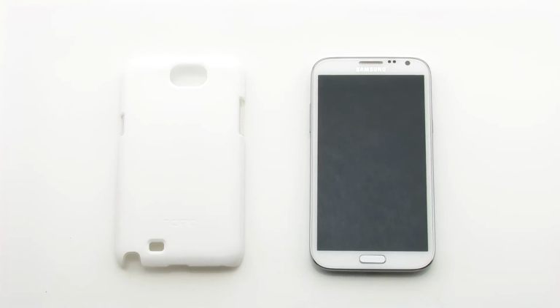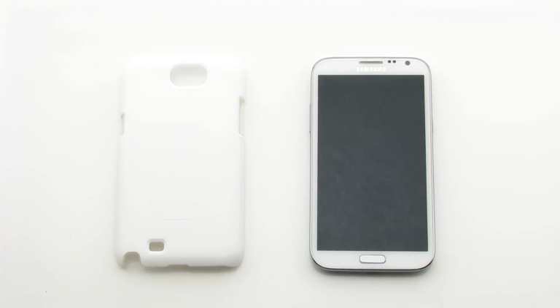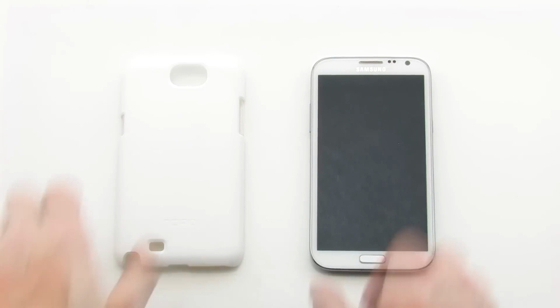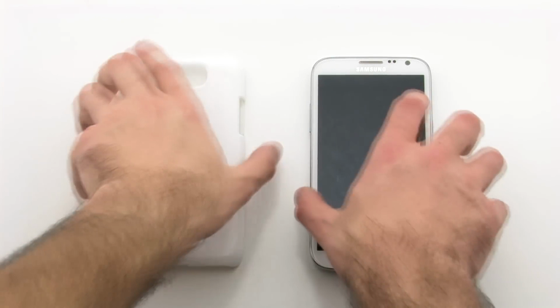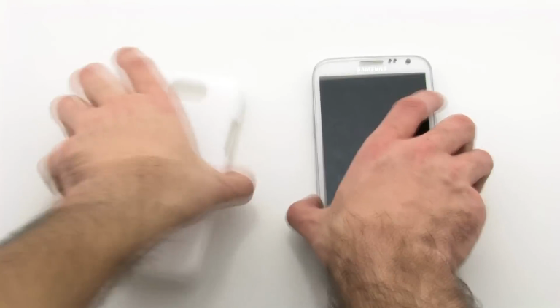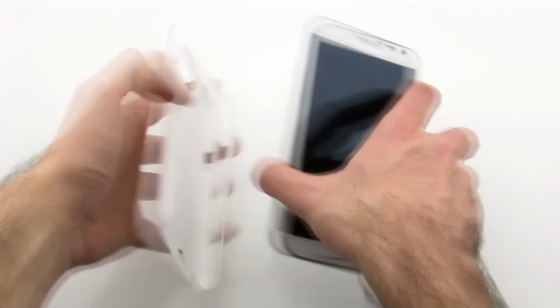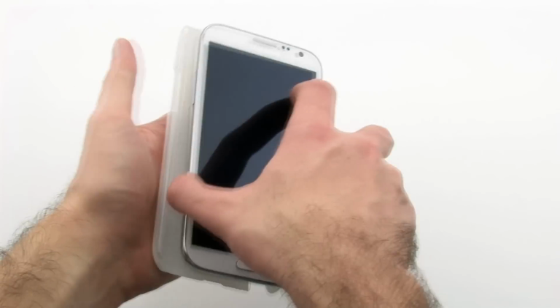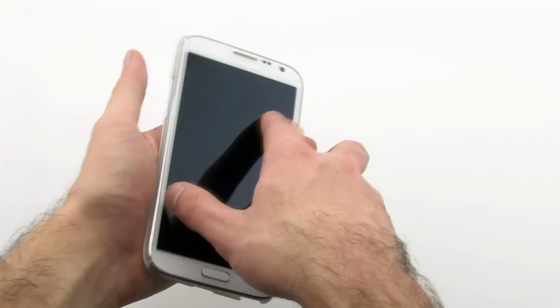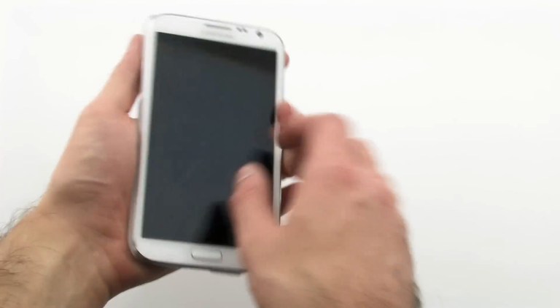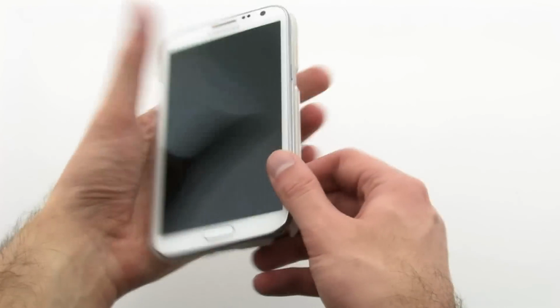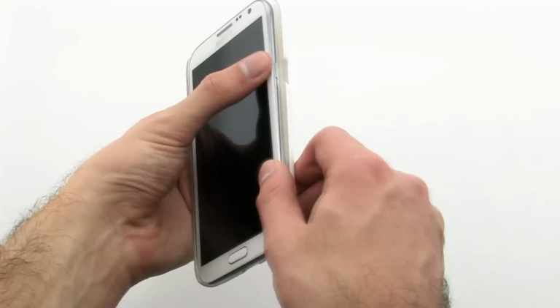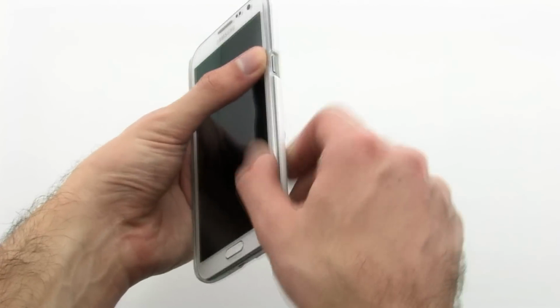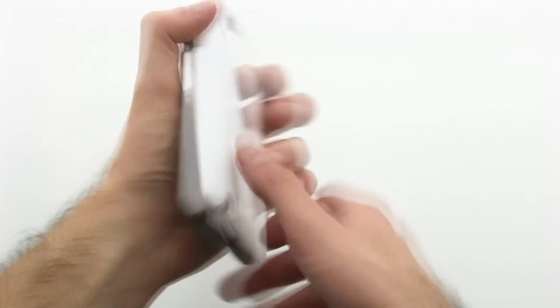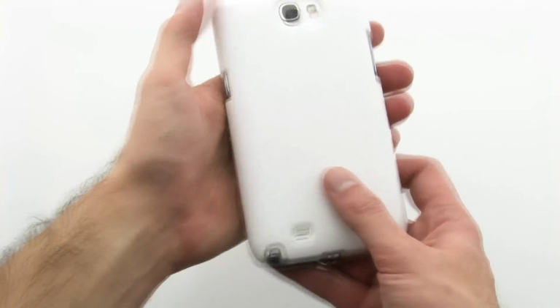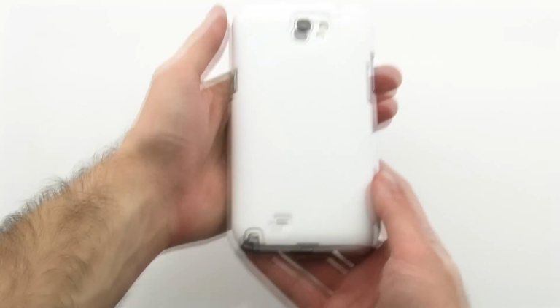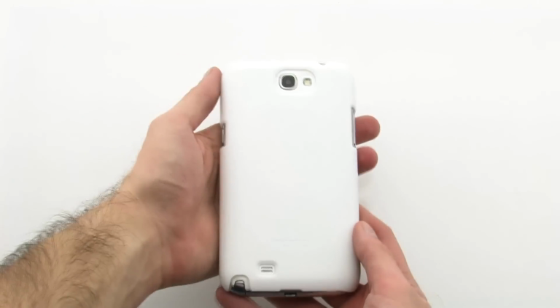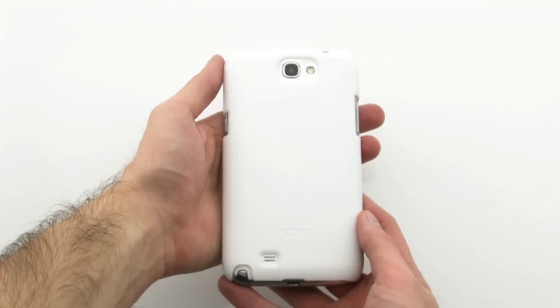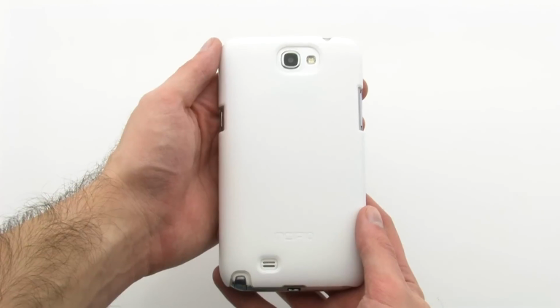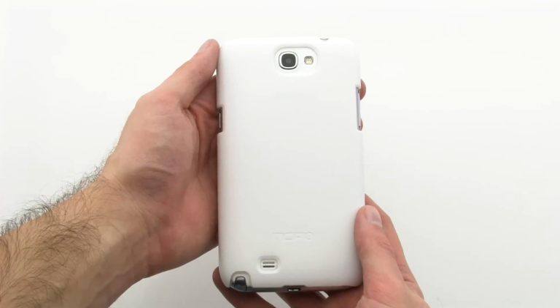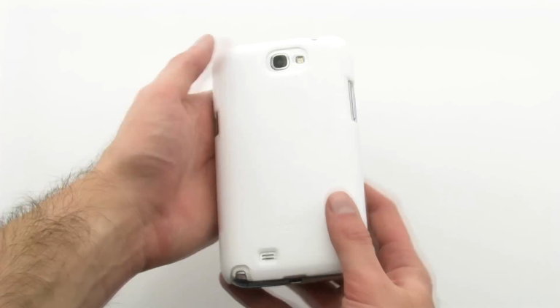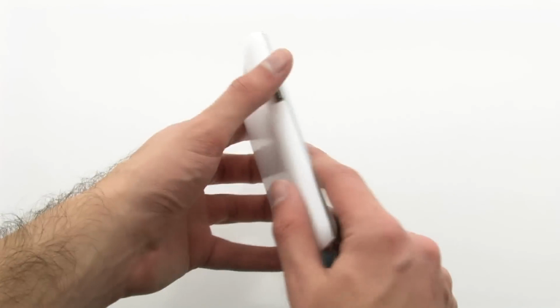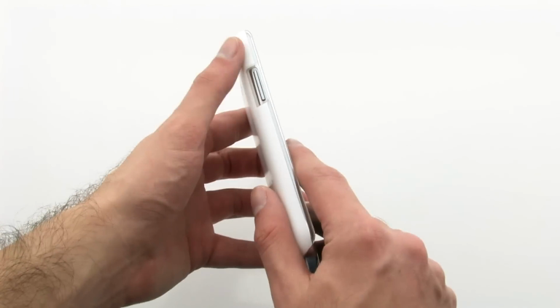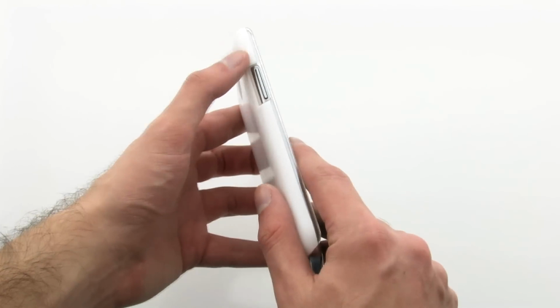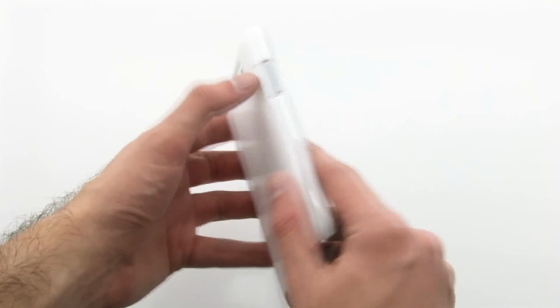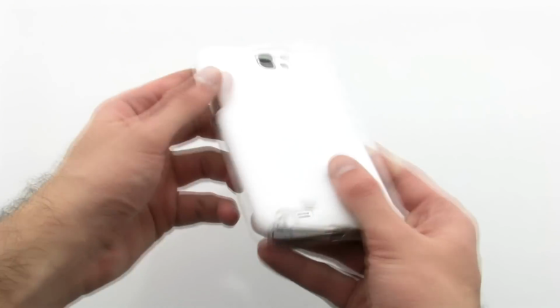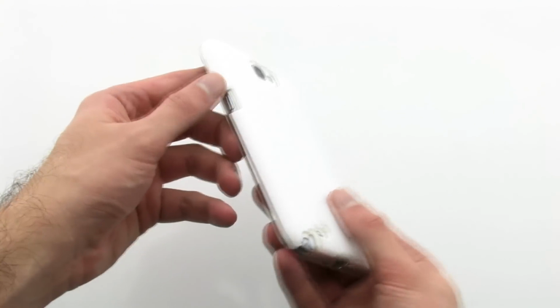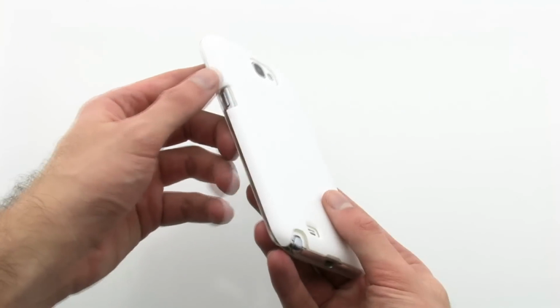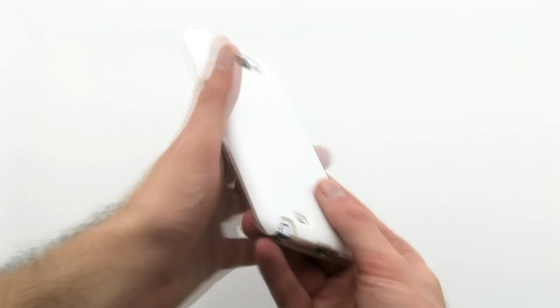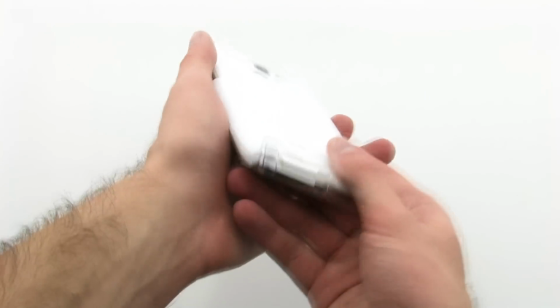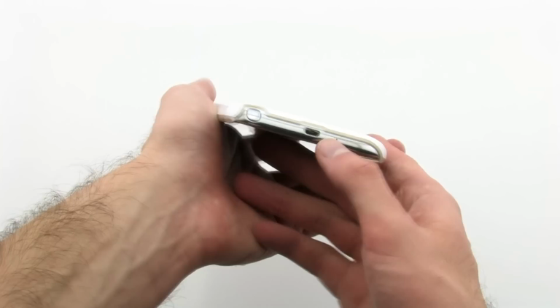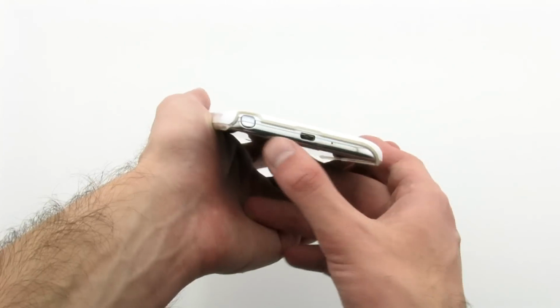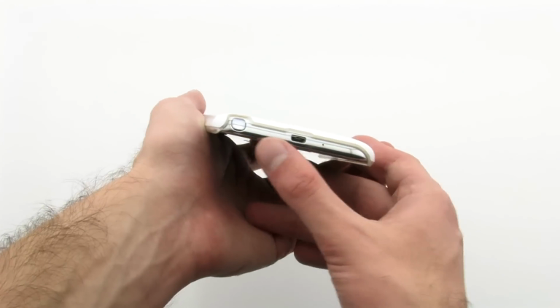To install the case, add the left side of the device into the case, then press firmly on the right-hand side. The case provides precision cutouts for all features, including the S Pen, various ports, and camera.